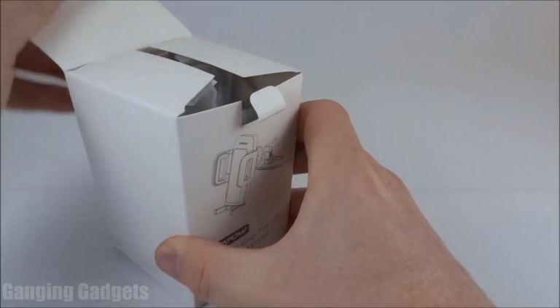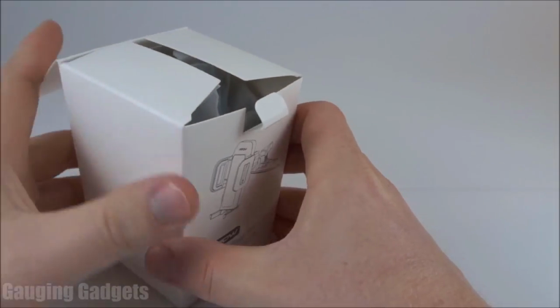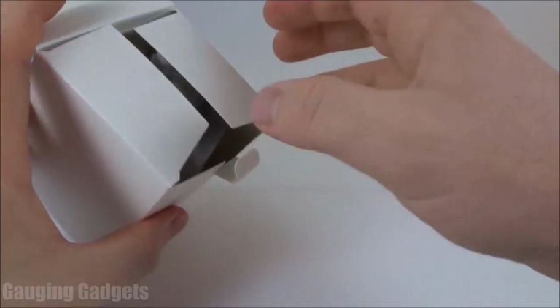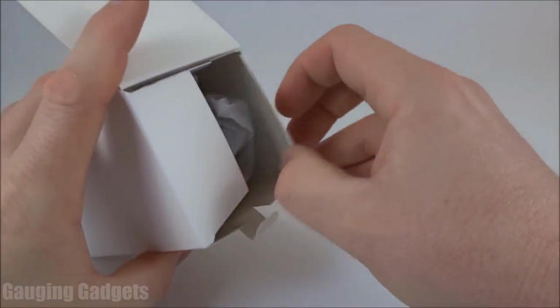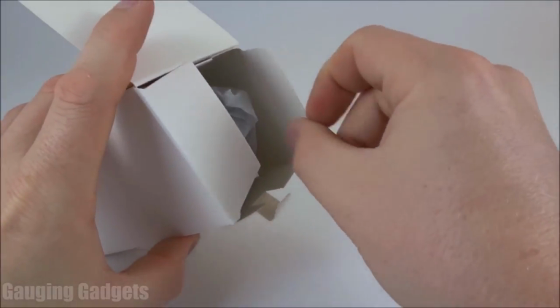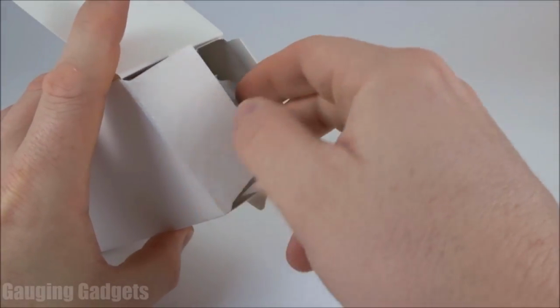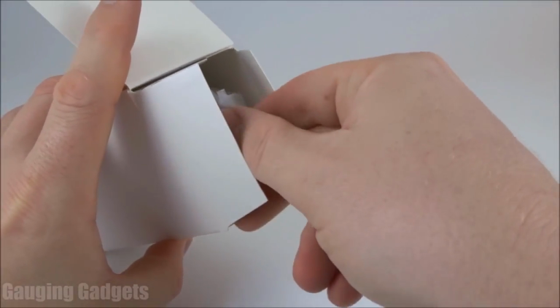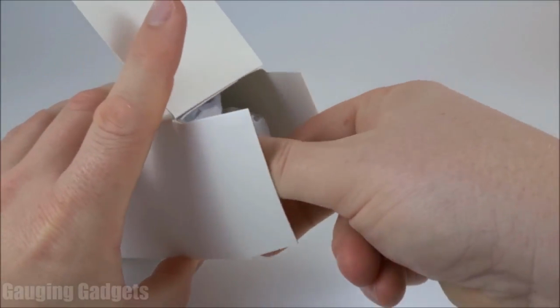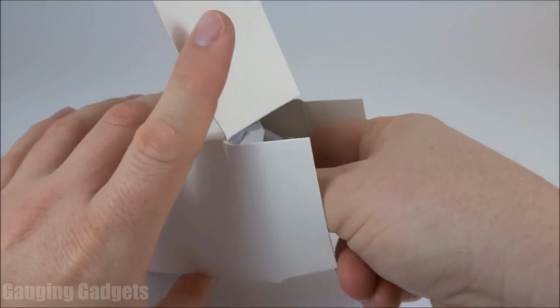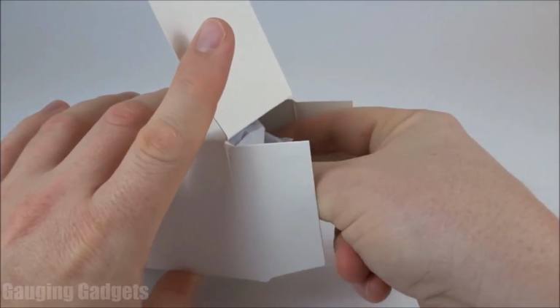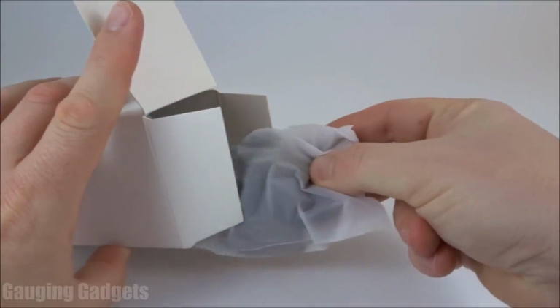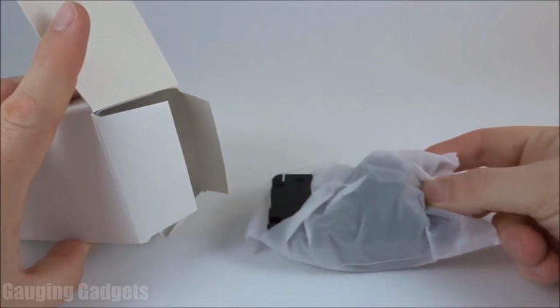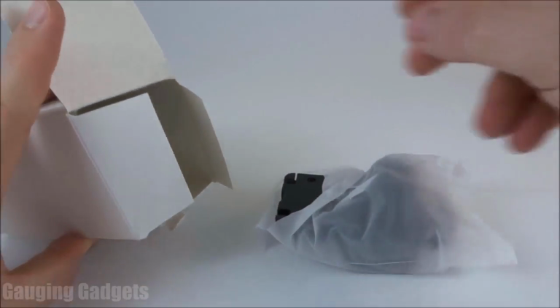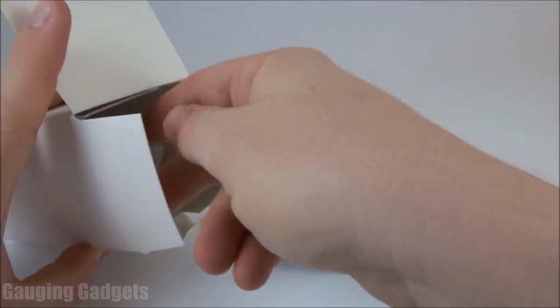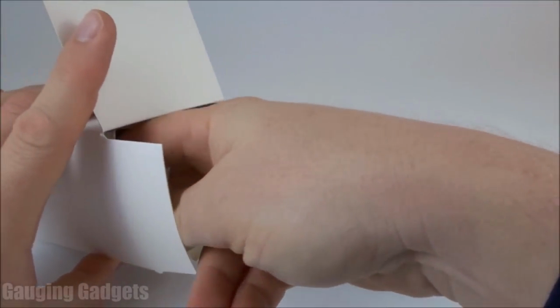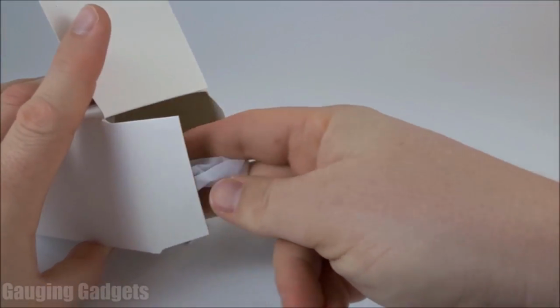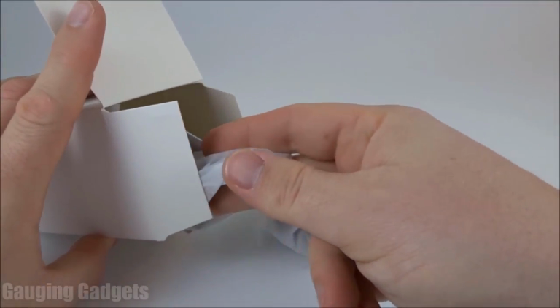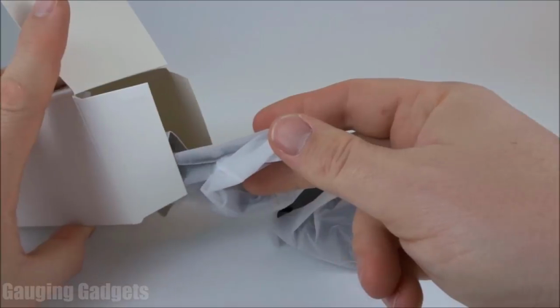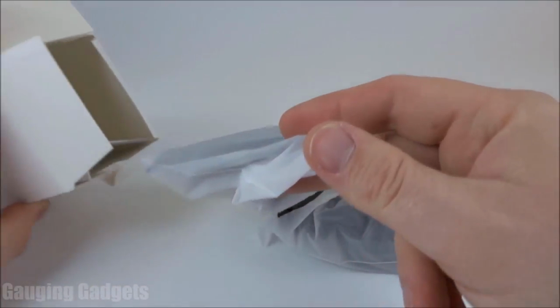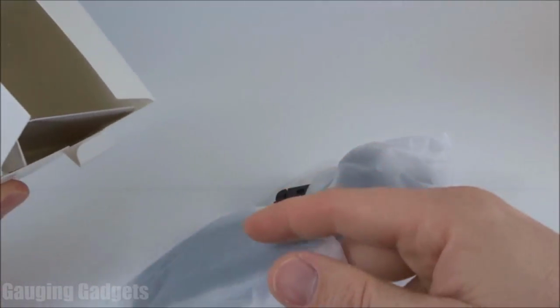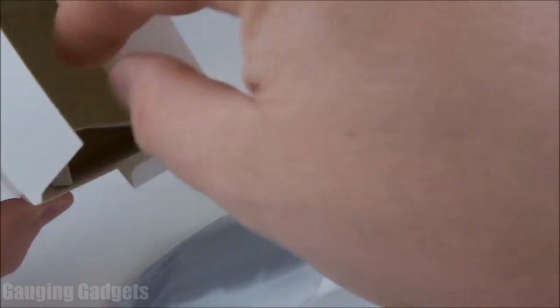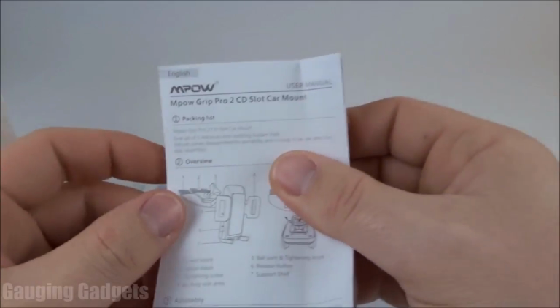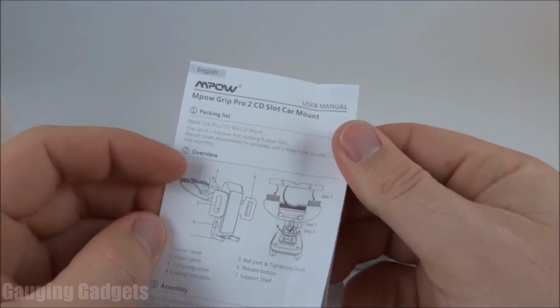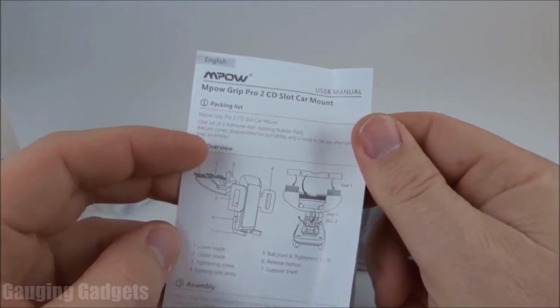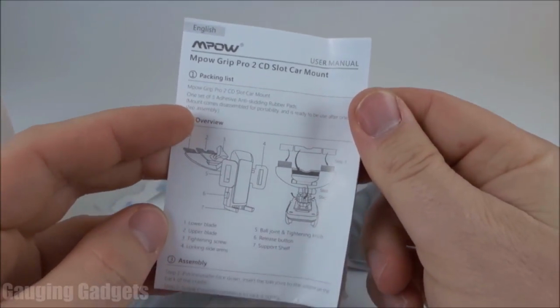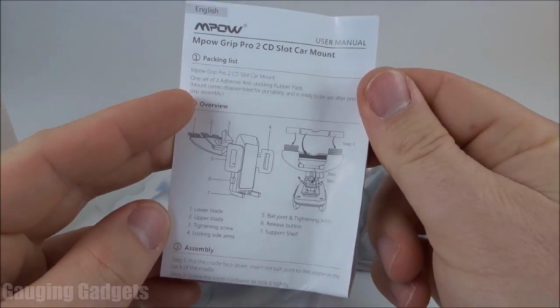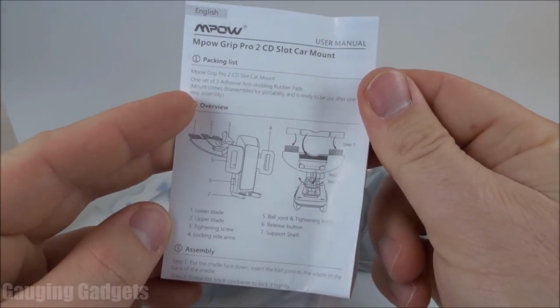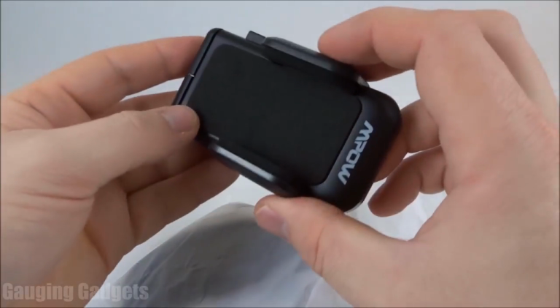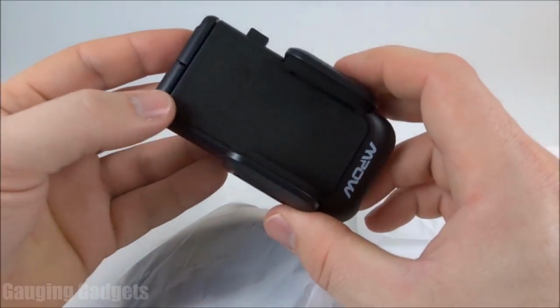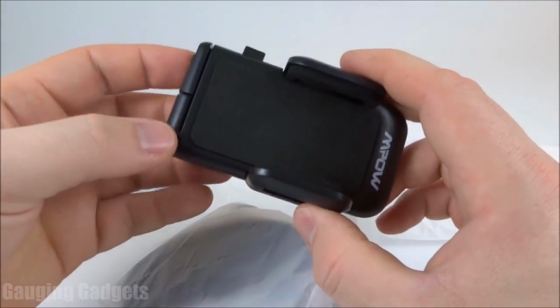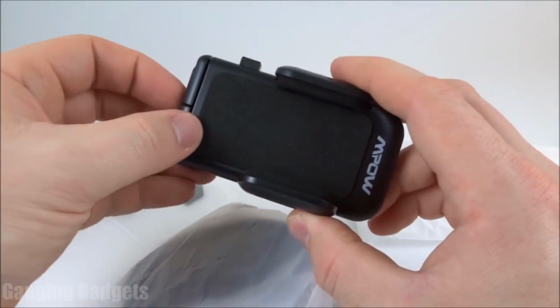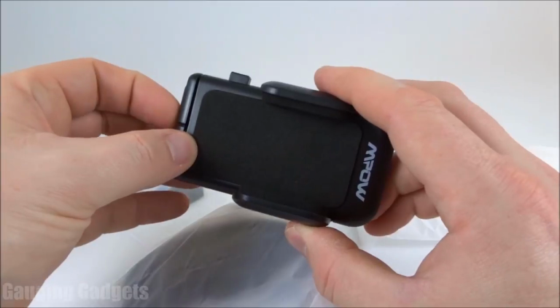Let's go ahead and open it up and check it out. It comes in a nice cardboard box — I like that because you can recycle it. Looks like we have some separate pieces in here wrapped up in plastic. In the box, we have a user's manual and the actual piece that holds your phone.